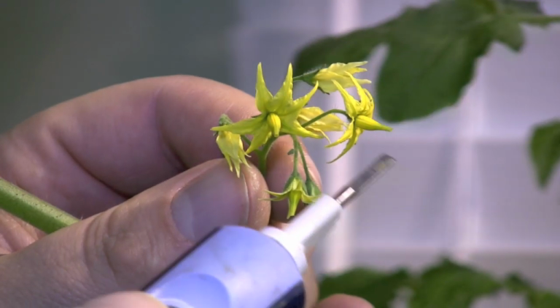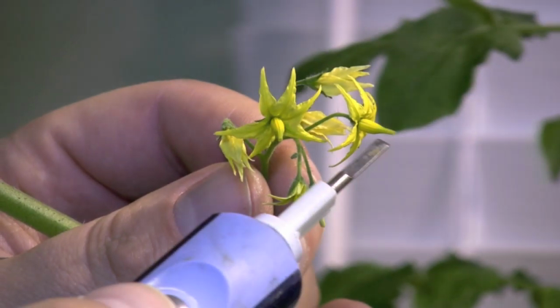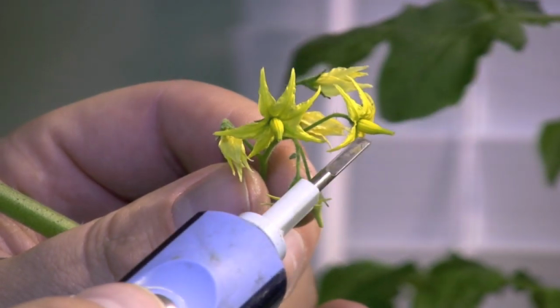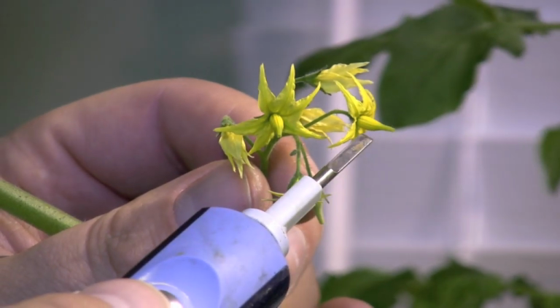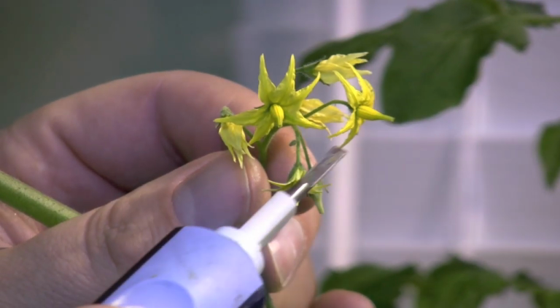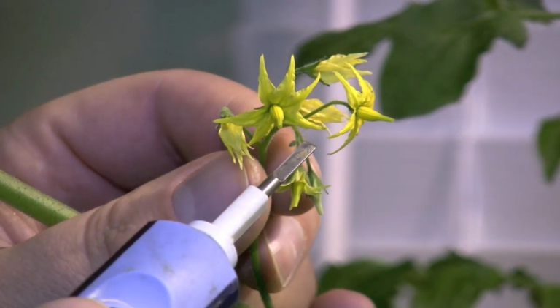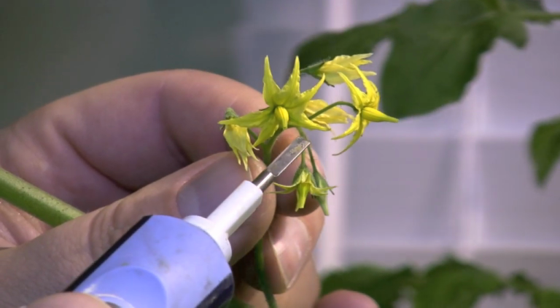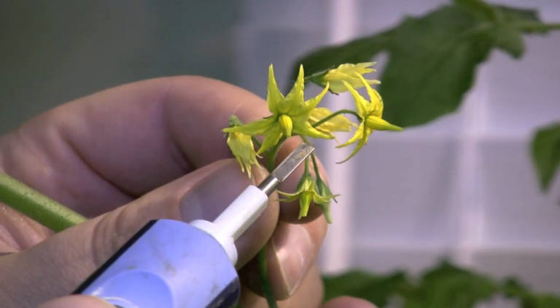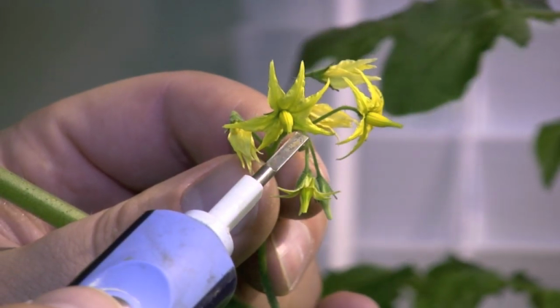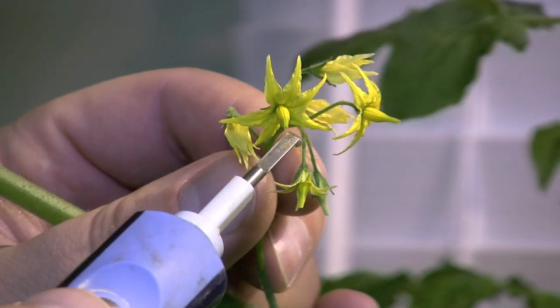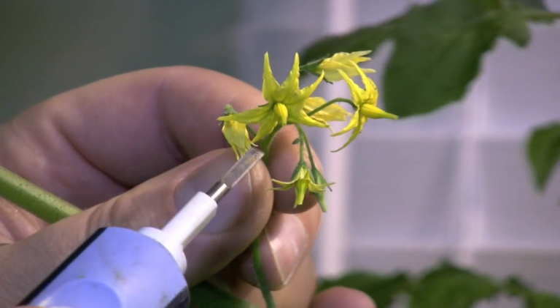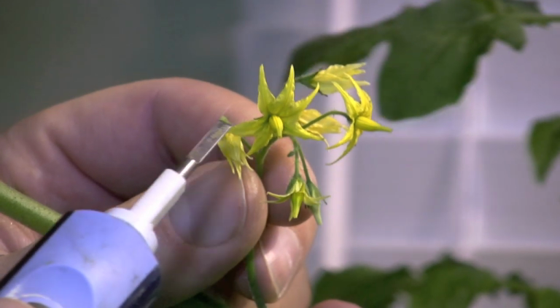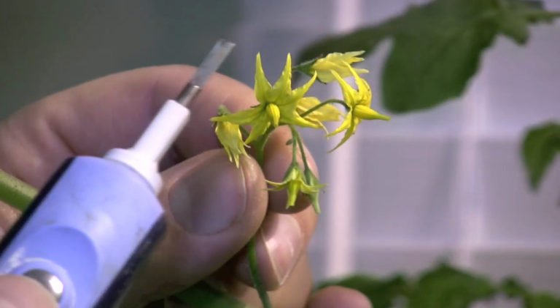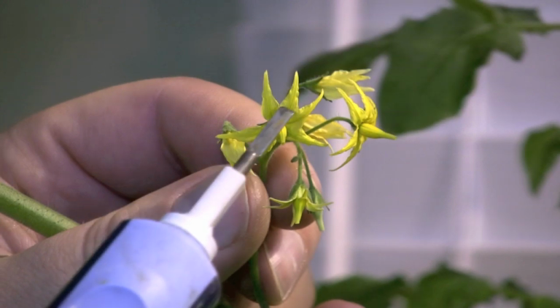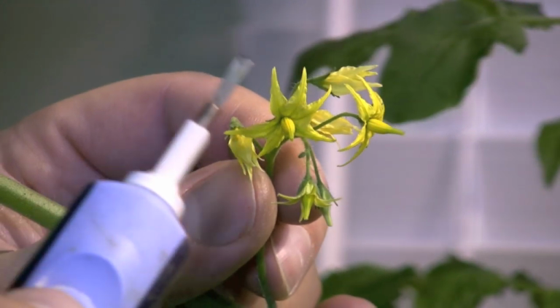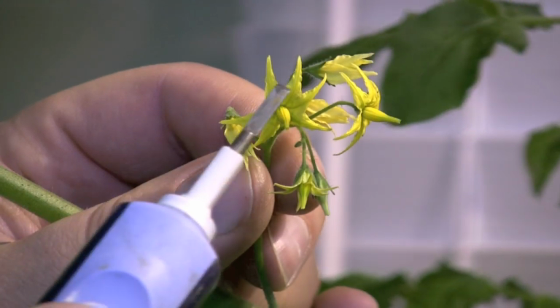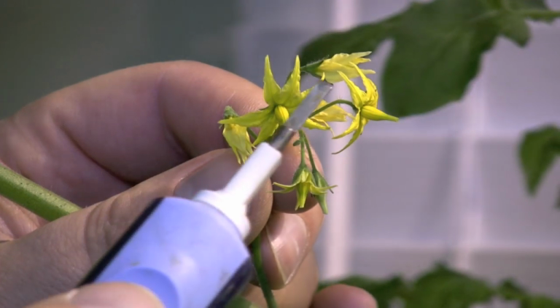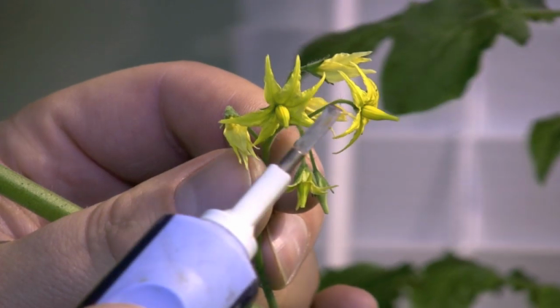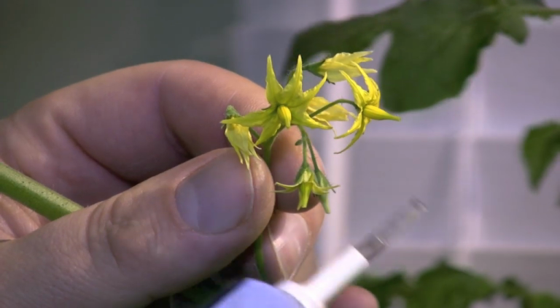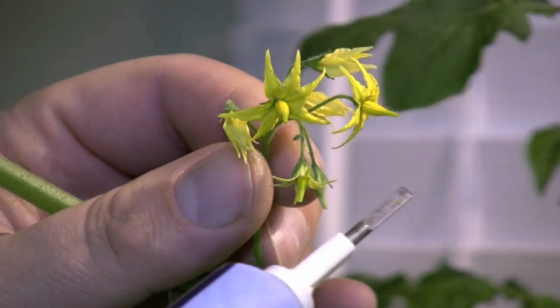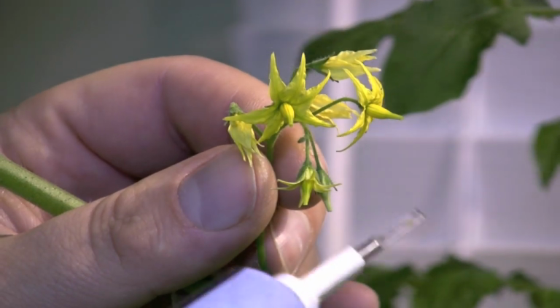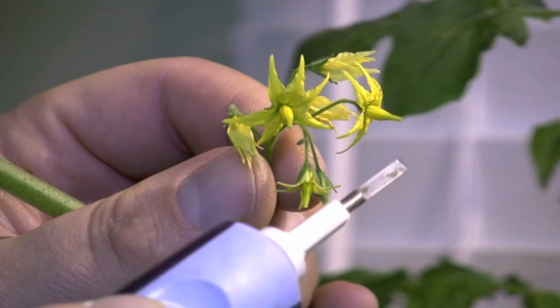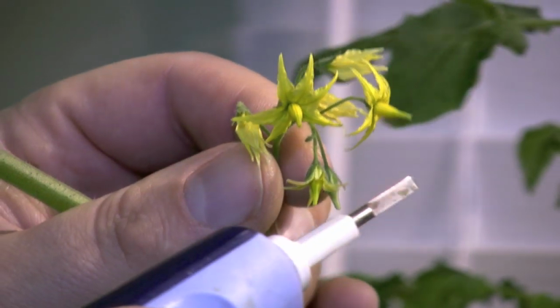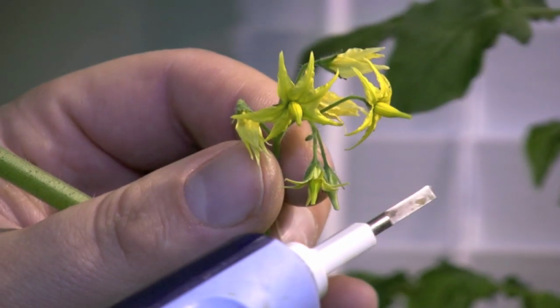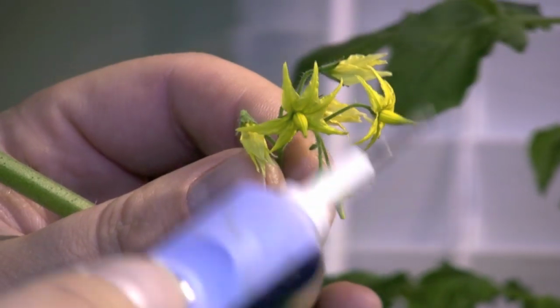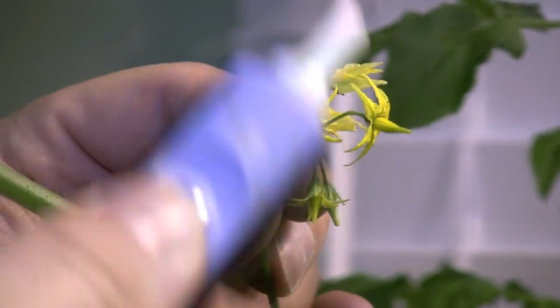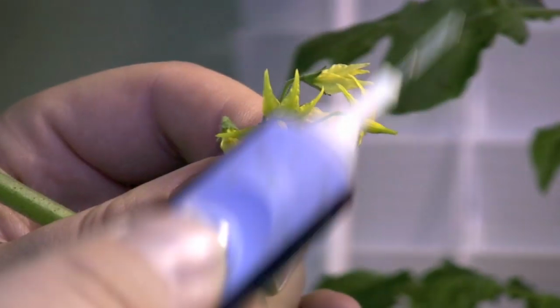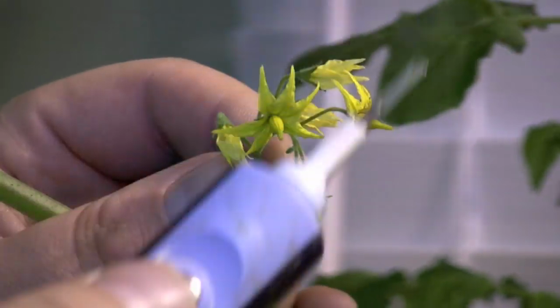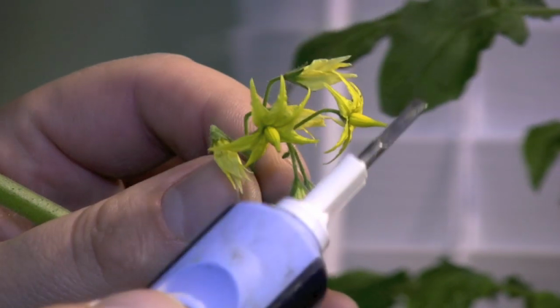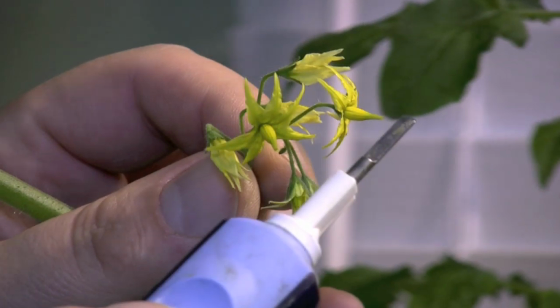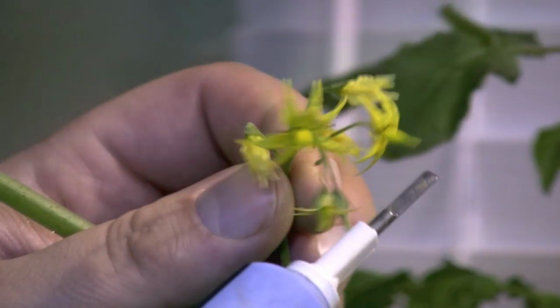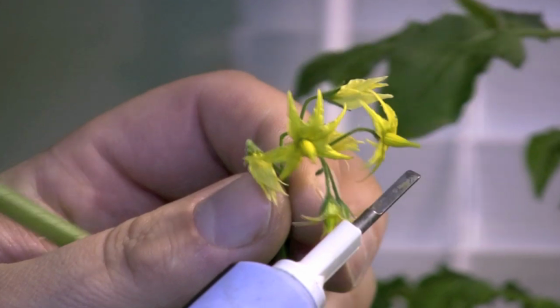Today I'm going to show you how to pollinate tomato and pepper plants indoors. I use a method that guarantees that every flower that you have will be pollinated.